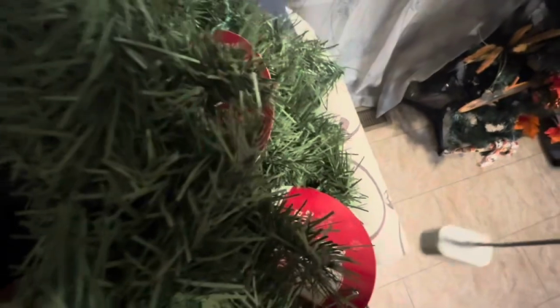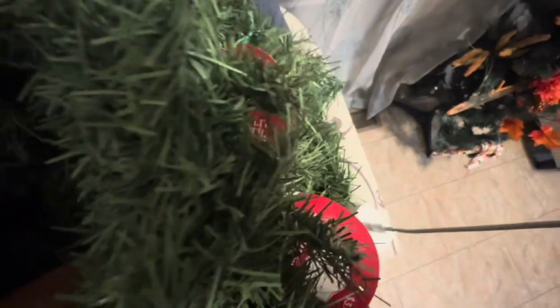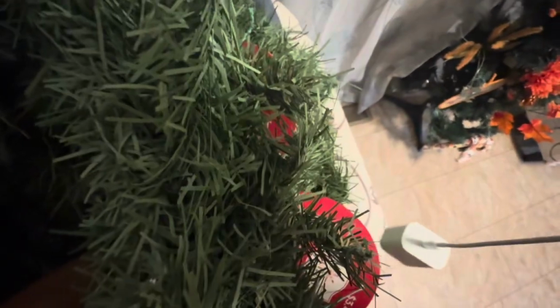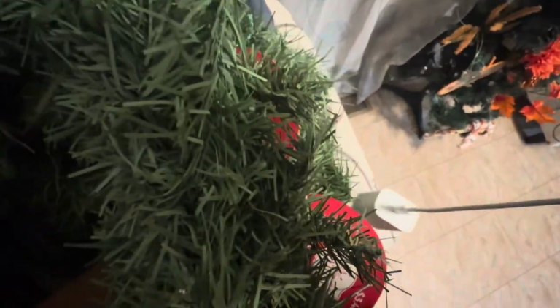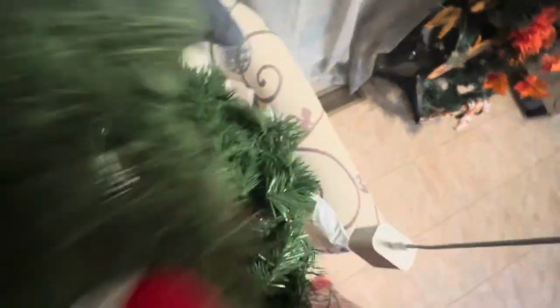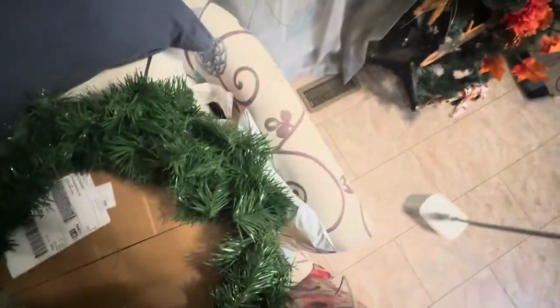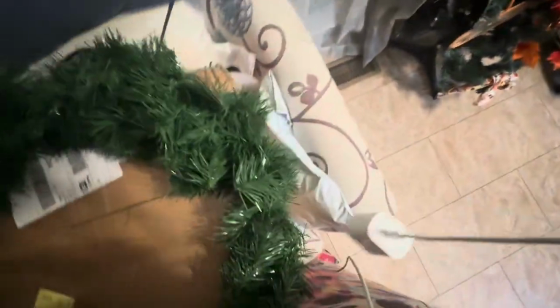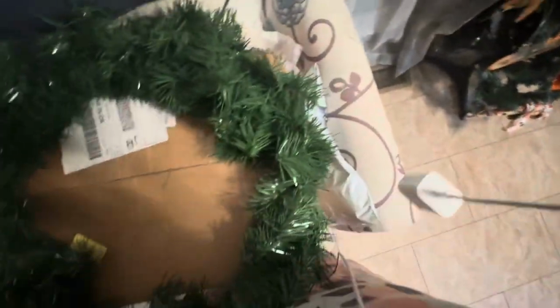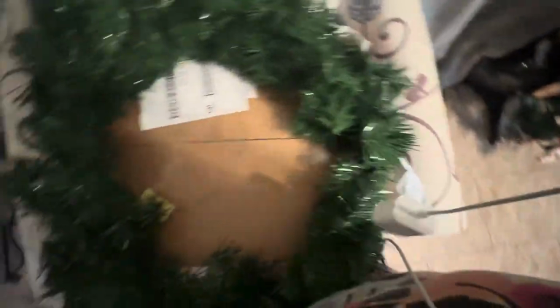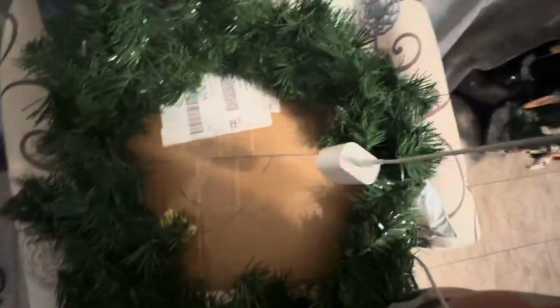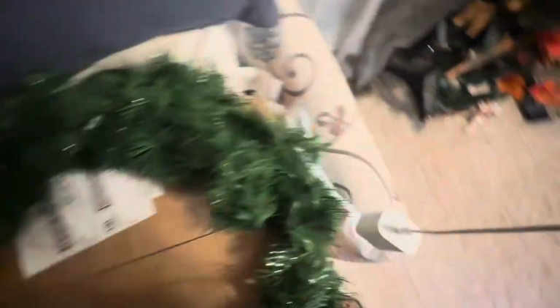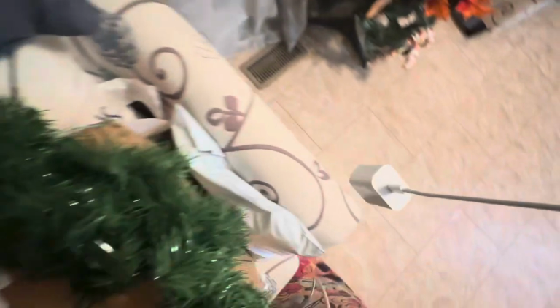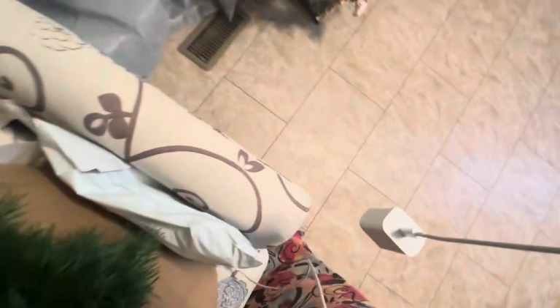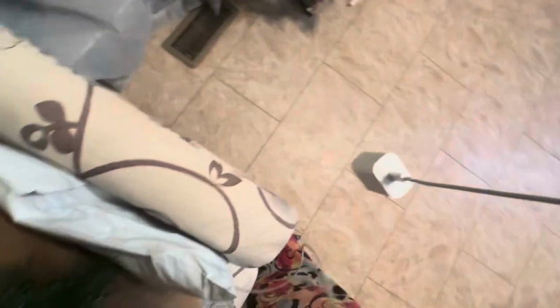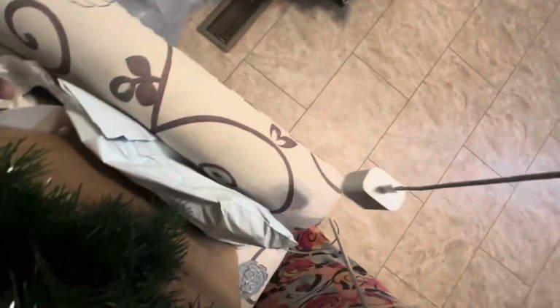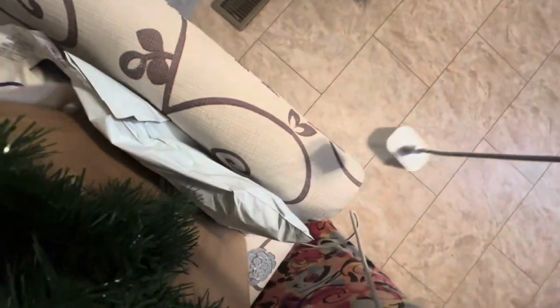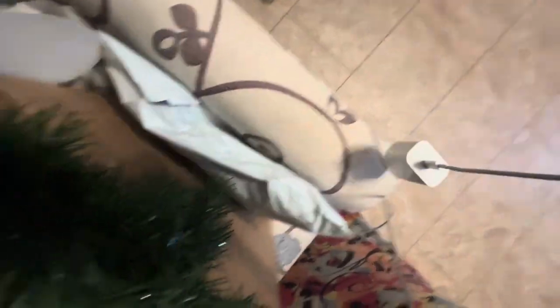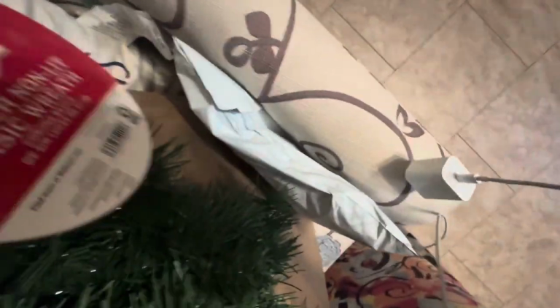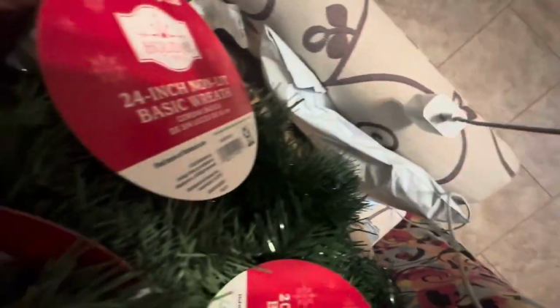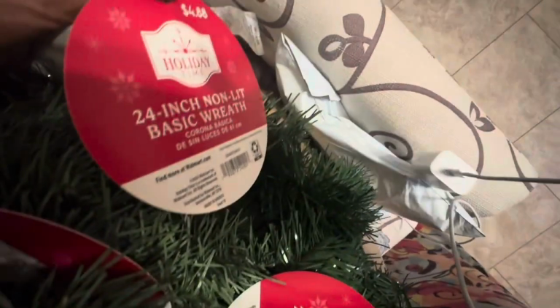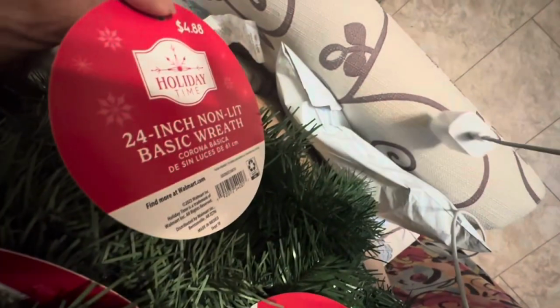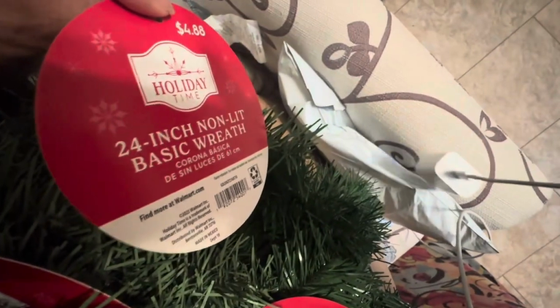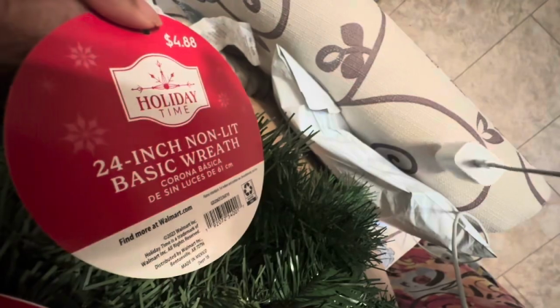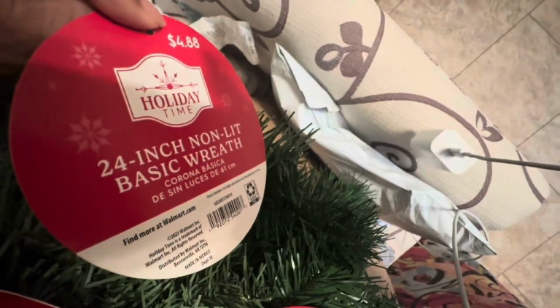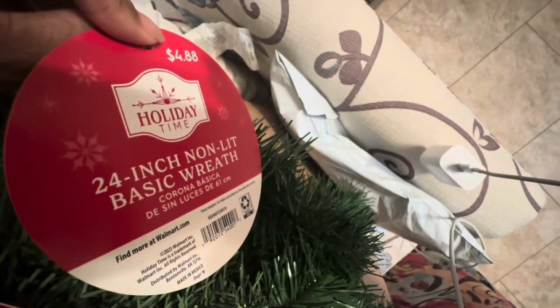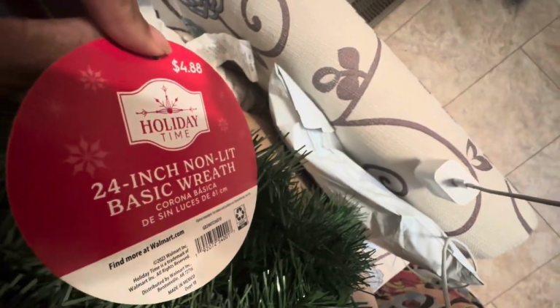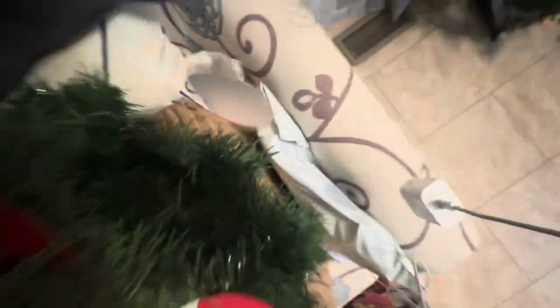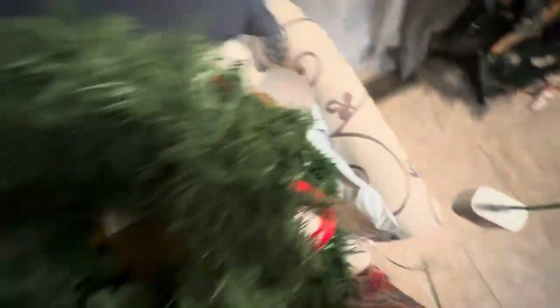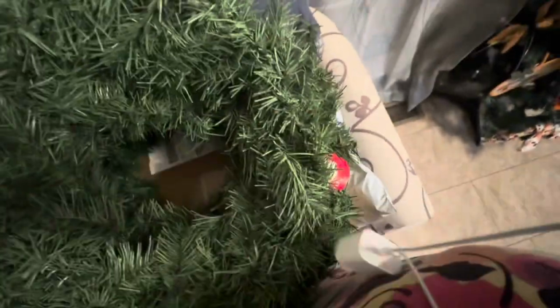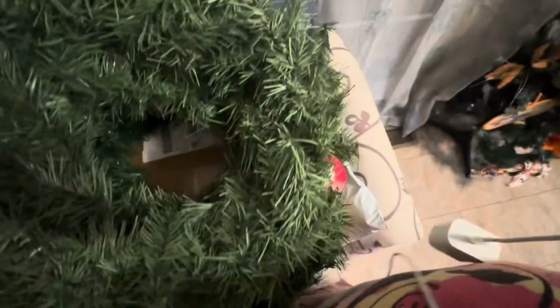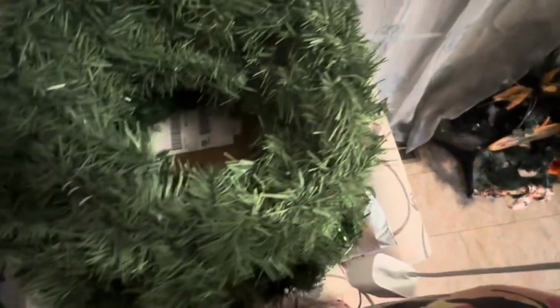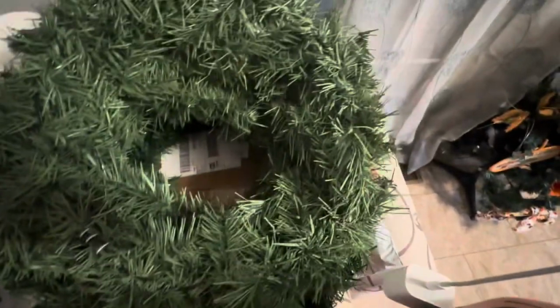I think he got four or five of the 20-inch ones, and then the last one is a little bigger — it's a 24-inch and that was $4.88. So those are really good prices on wreaths, you guys, if you're looking for them.